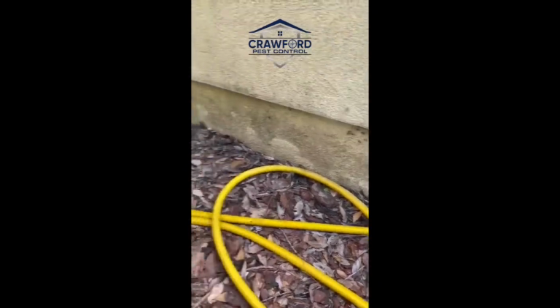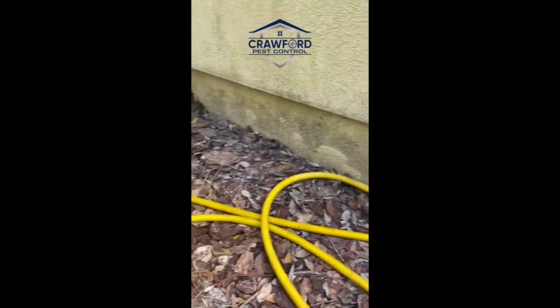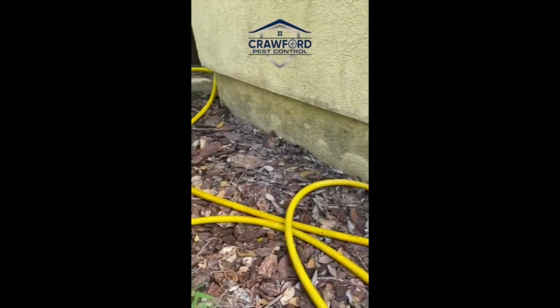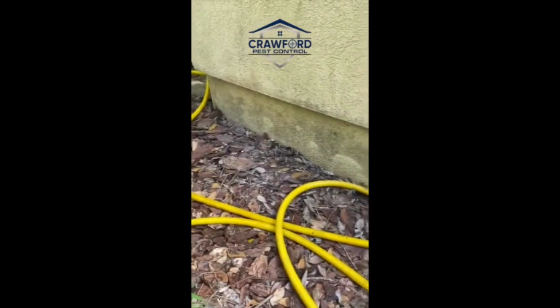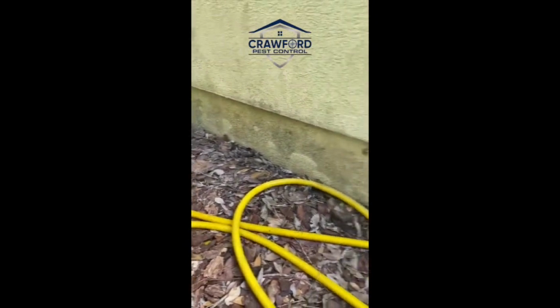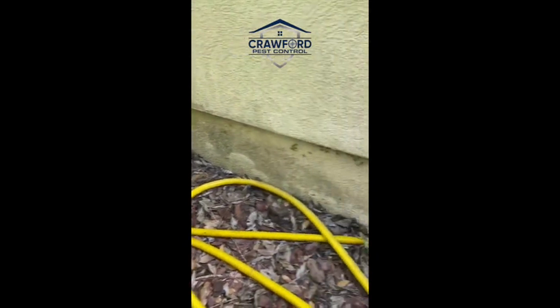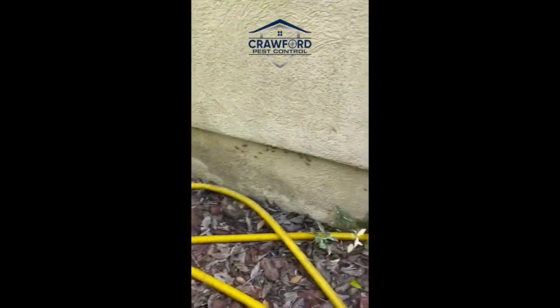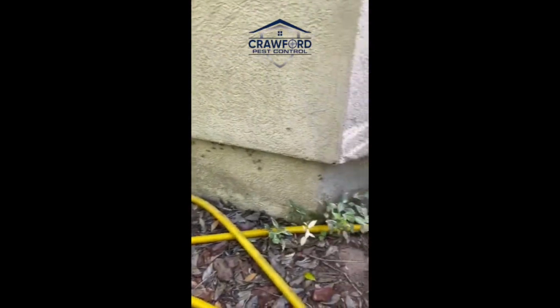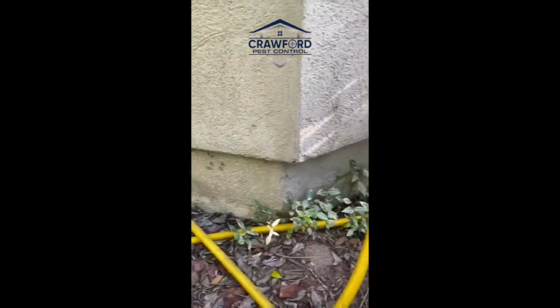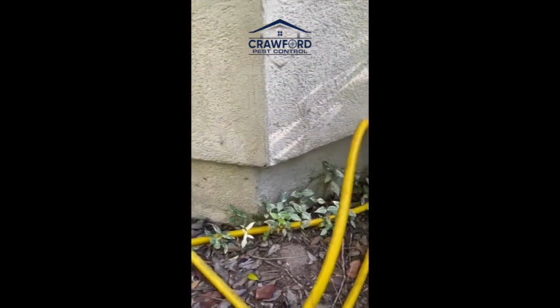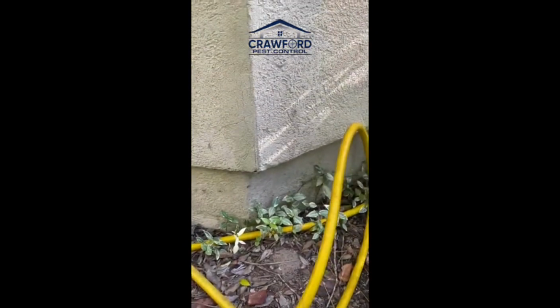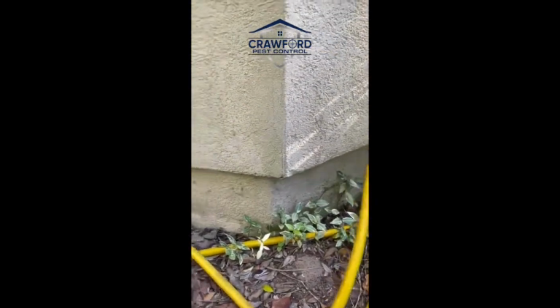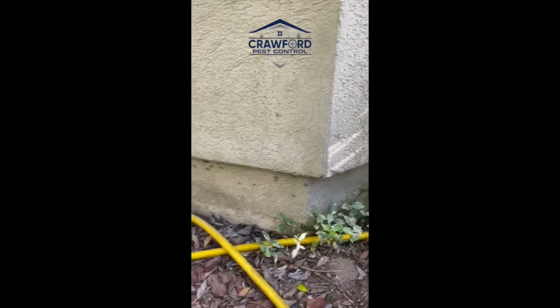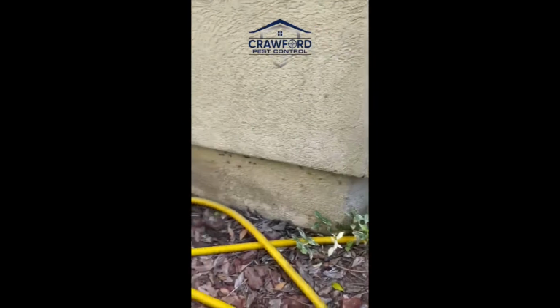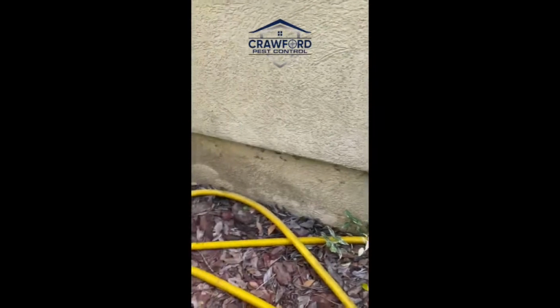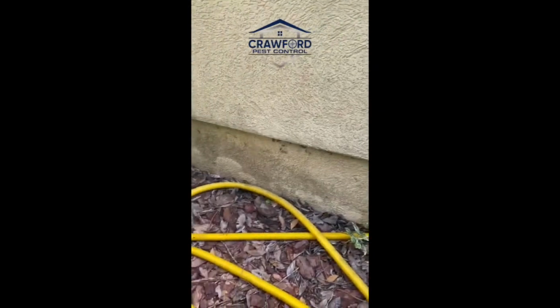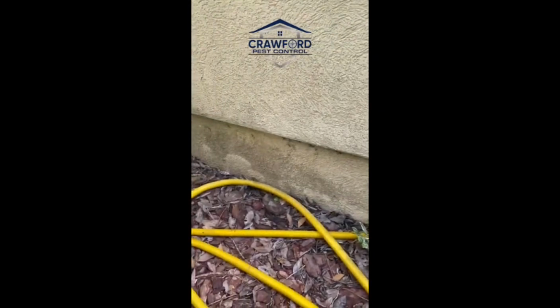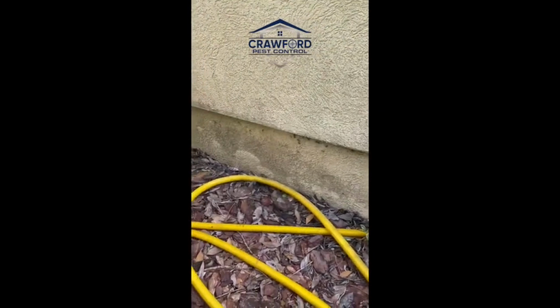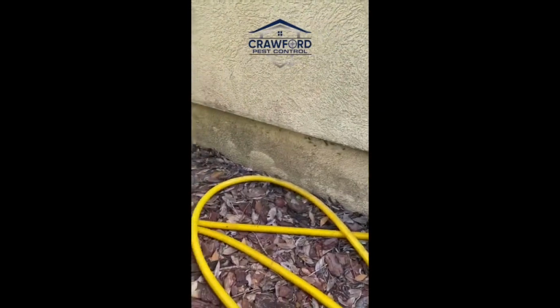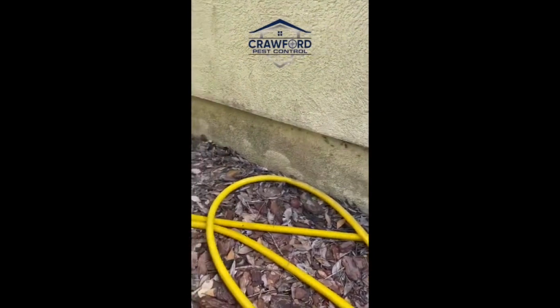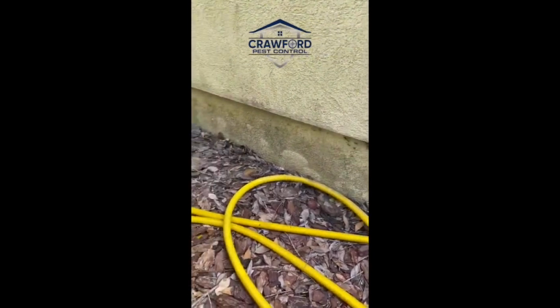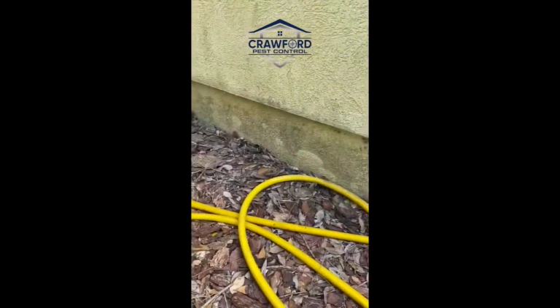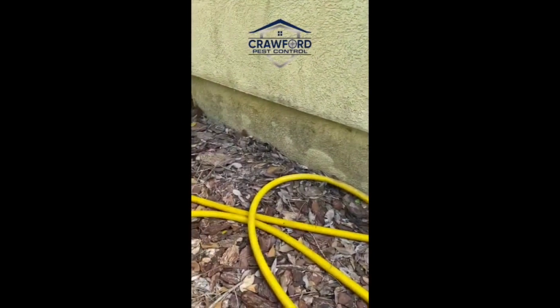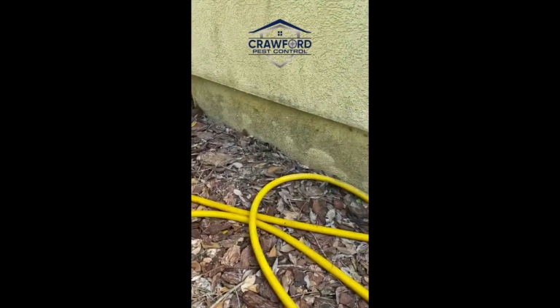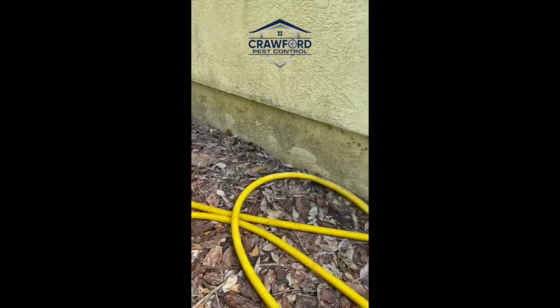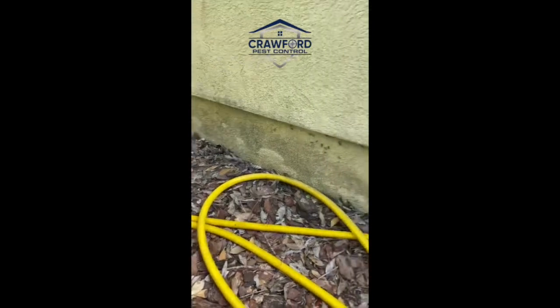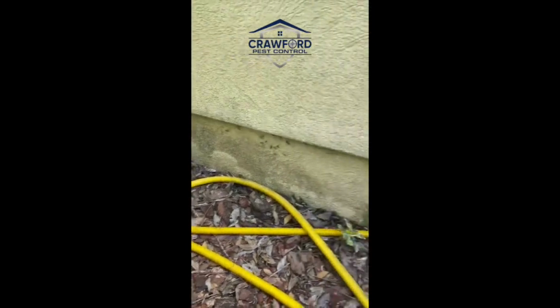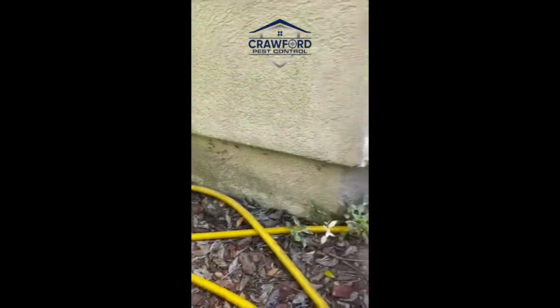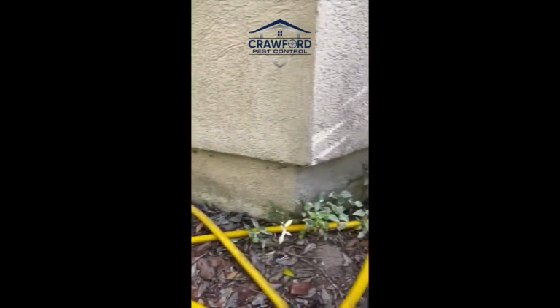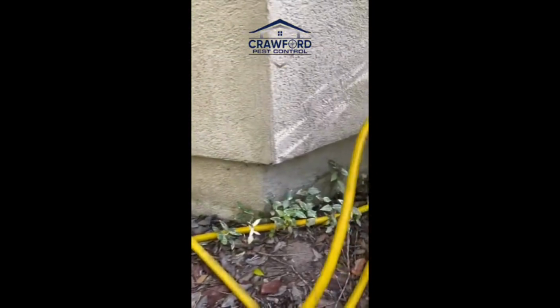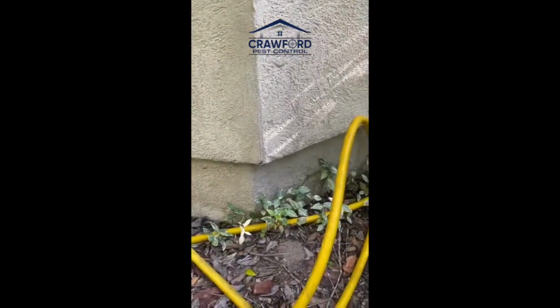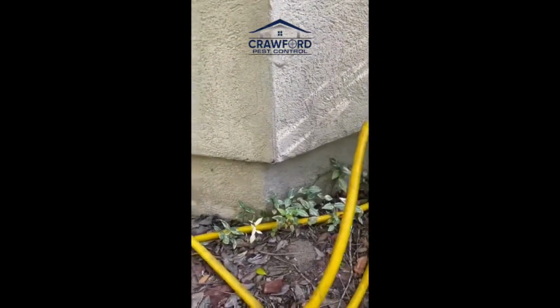Now that I know this has a problem with carpenter ants — didn't even know it did — I'm gonna come back with a product called Termidor, which is designed for social colony insect elimination, and I'm gonna apply that around the foundation of the house.